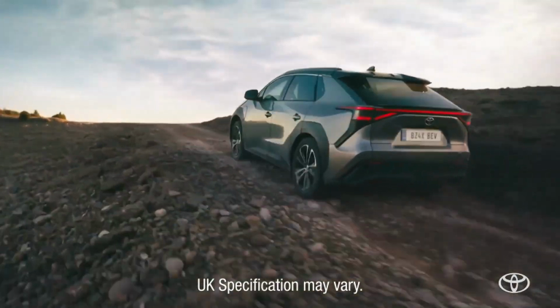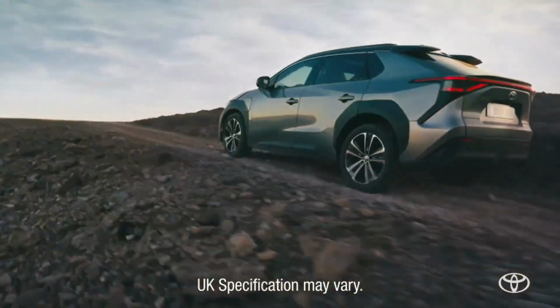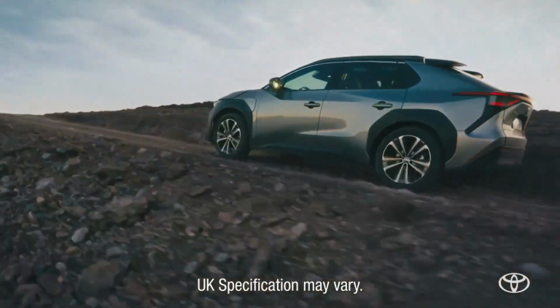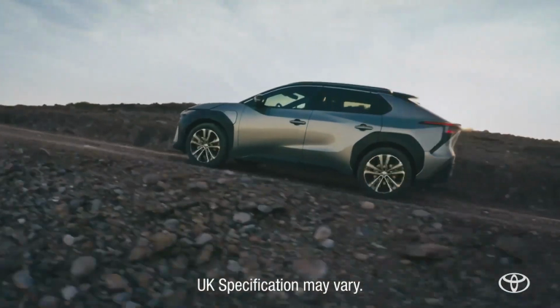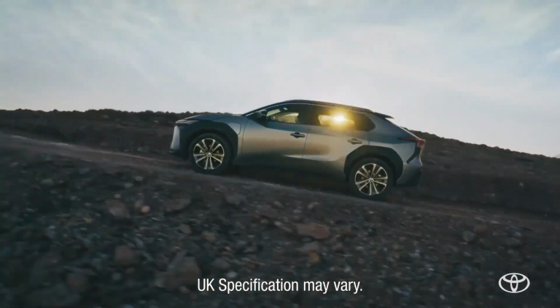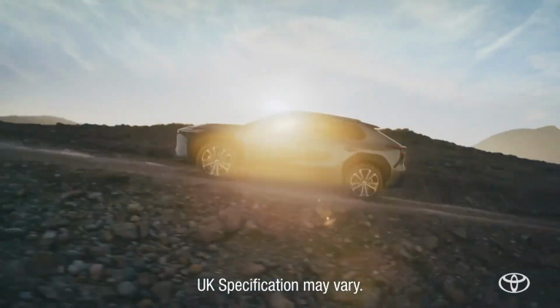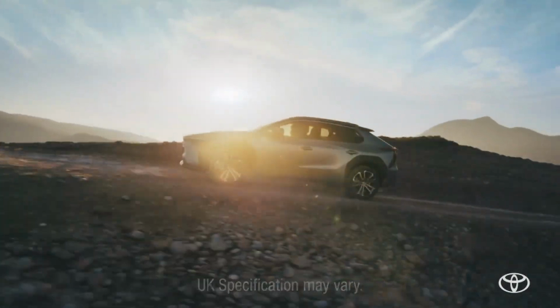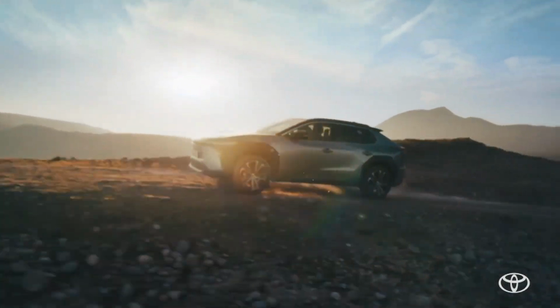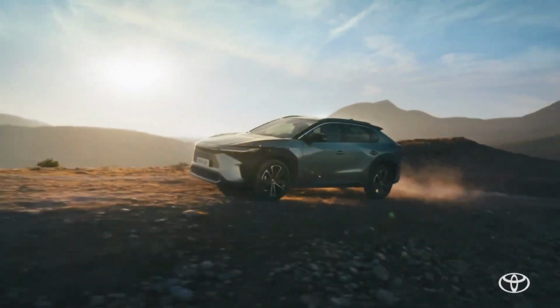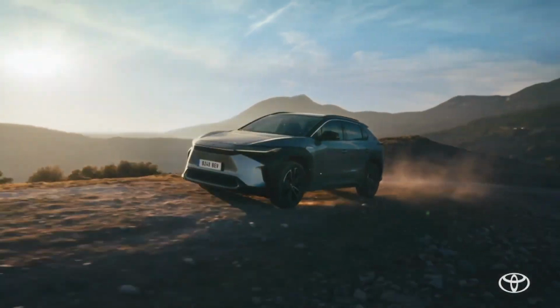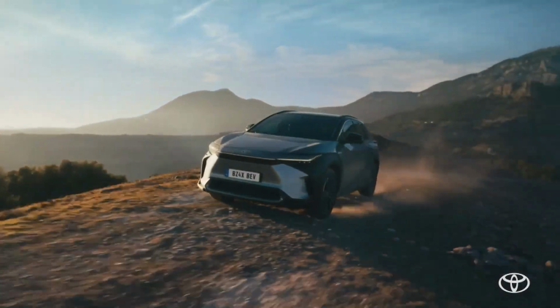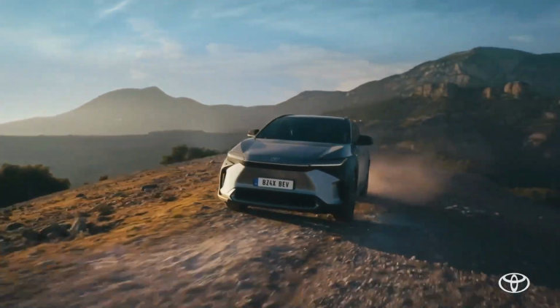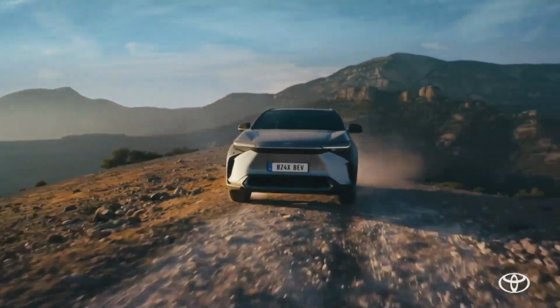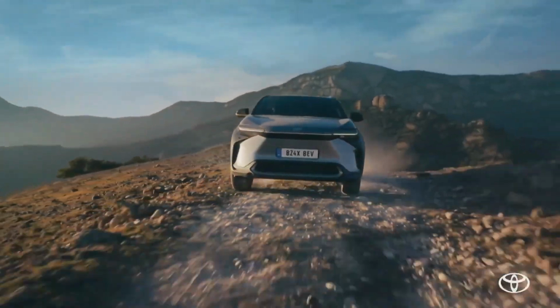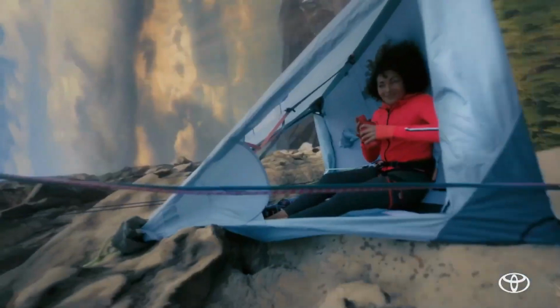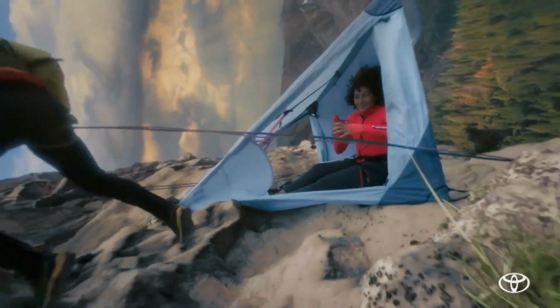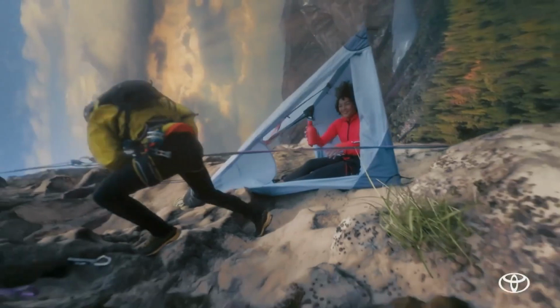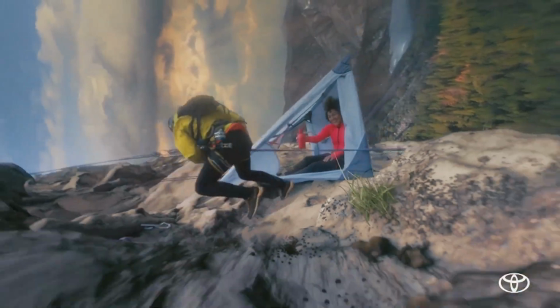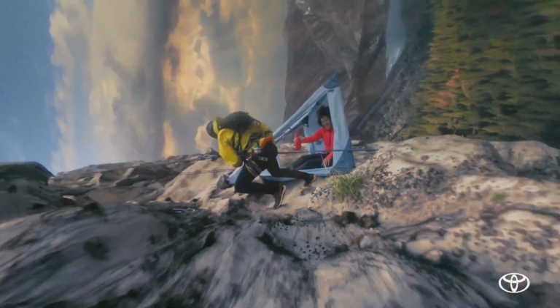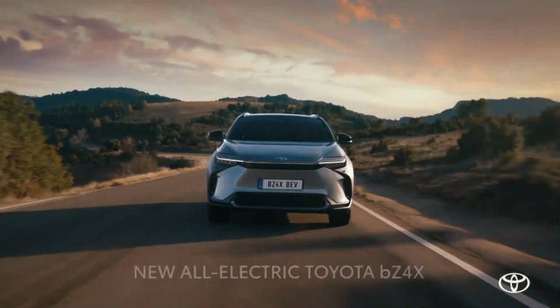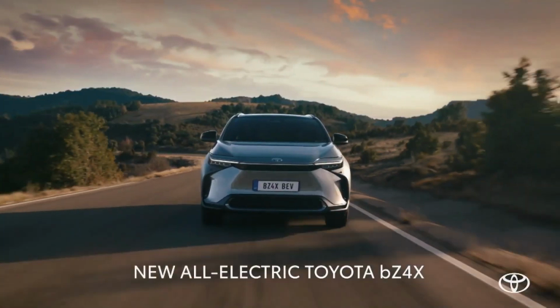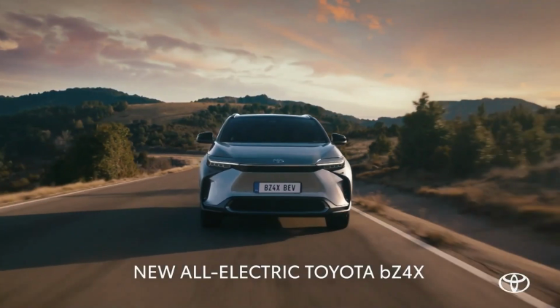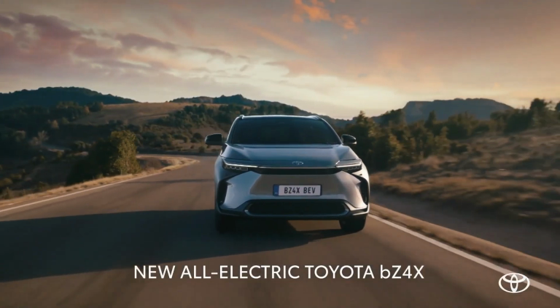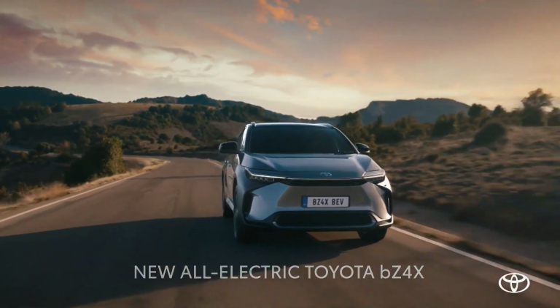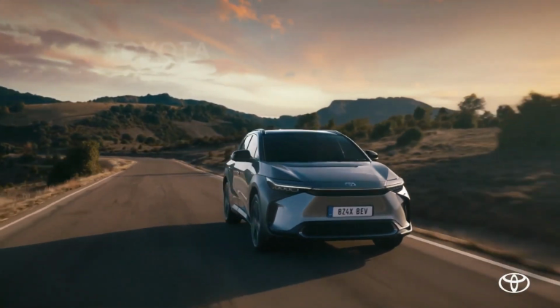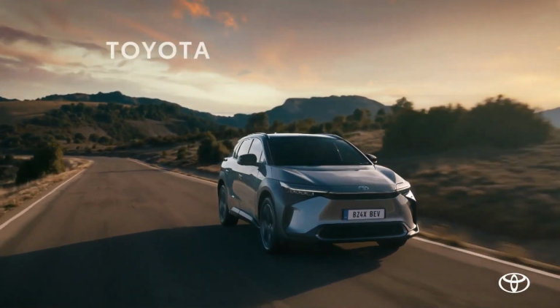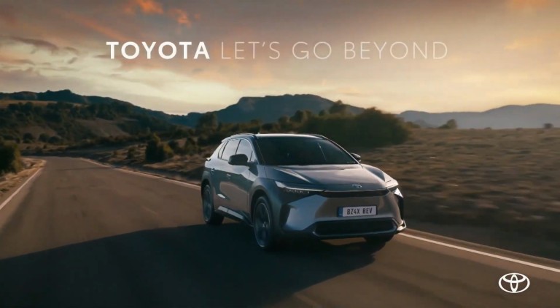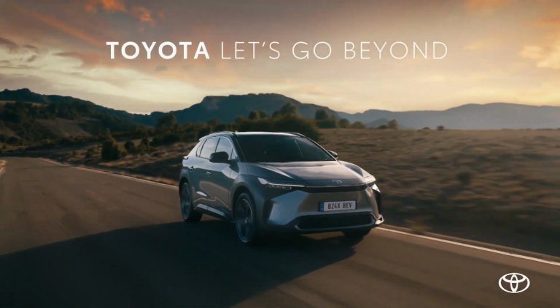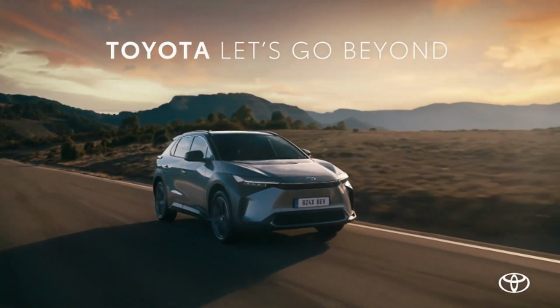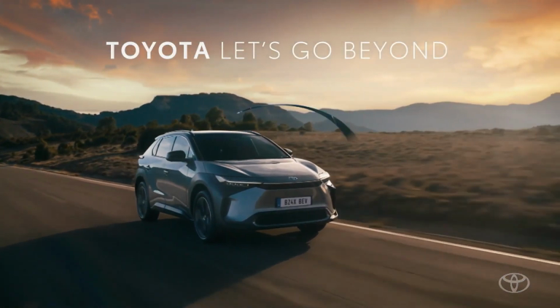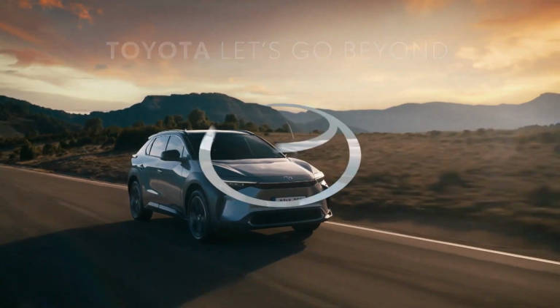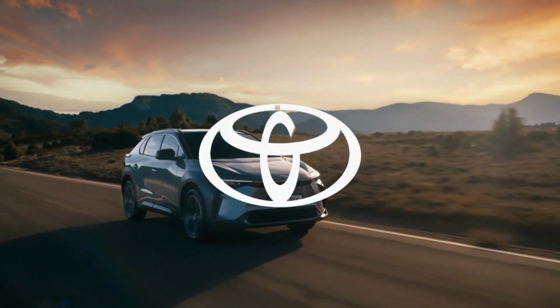True Freedom is an all-electric SUV that's designed for the city and built for adventure. The new all-electric Toyota BZ4X. Freedom.